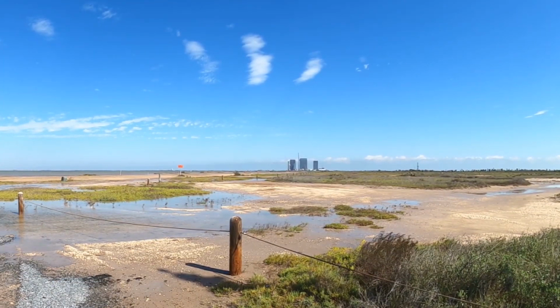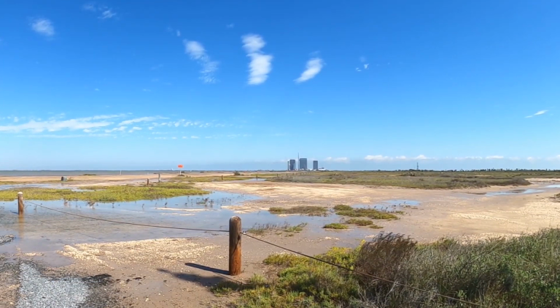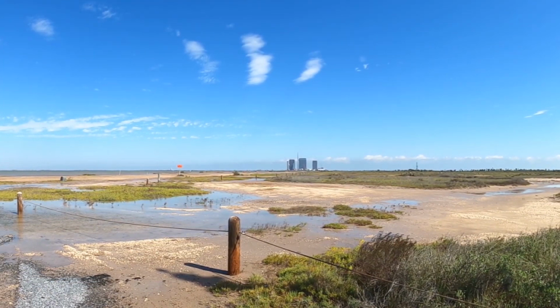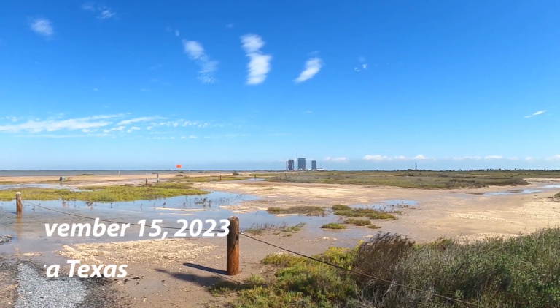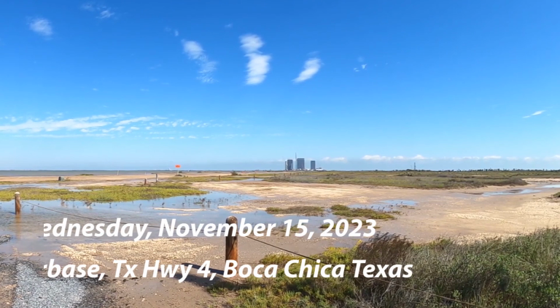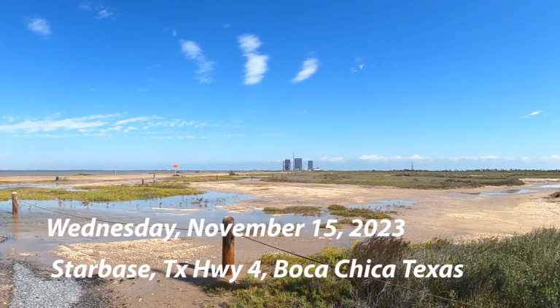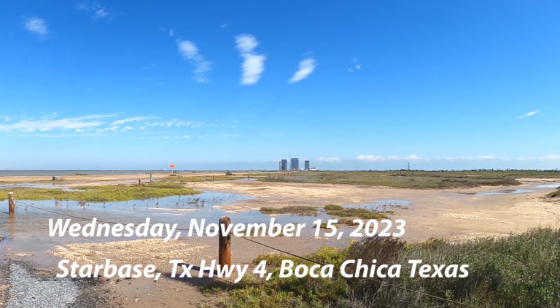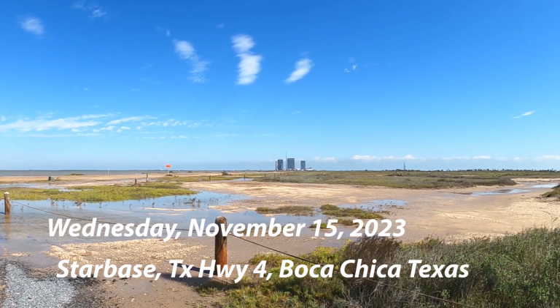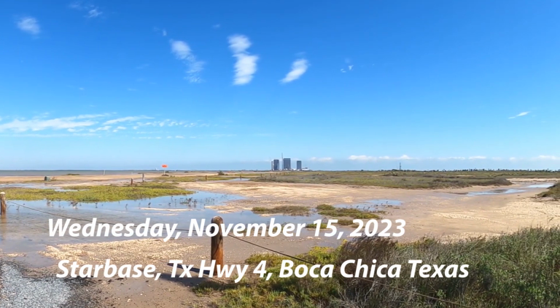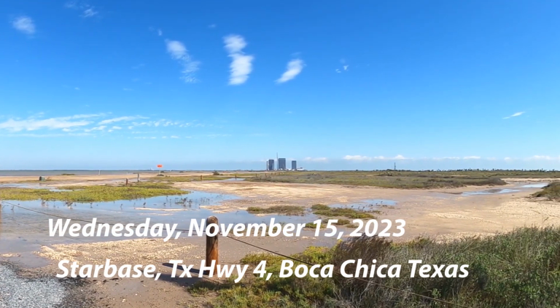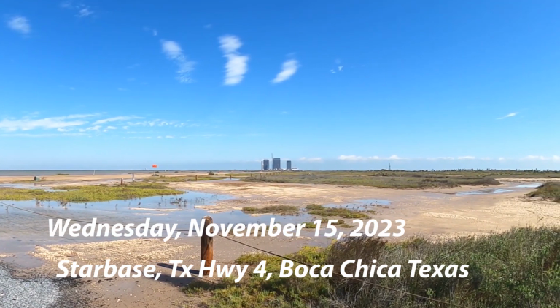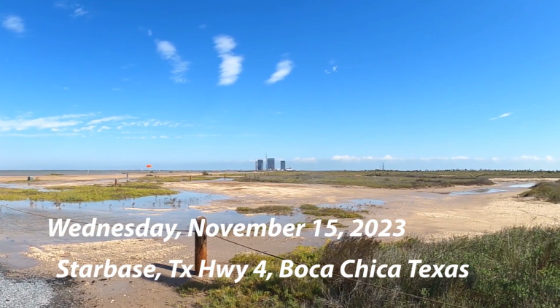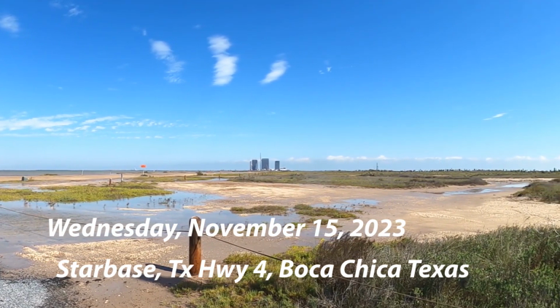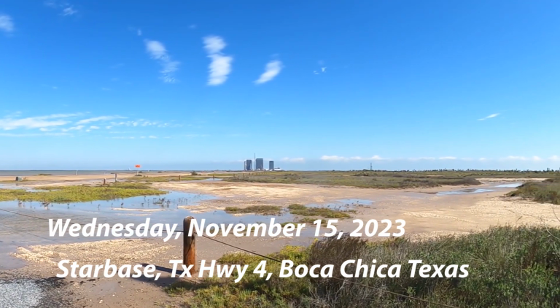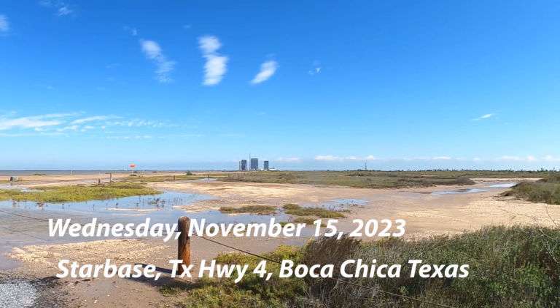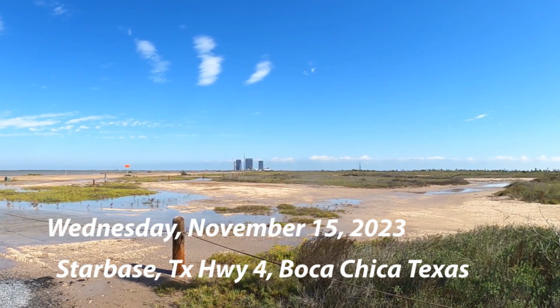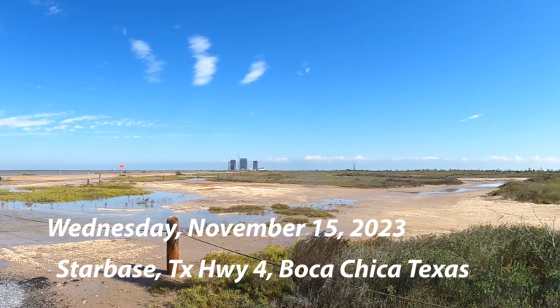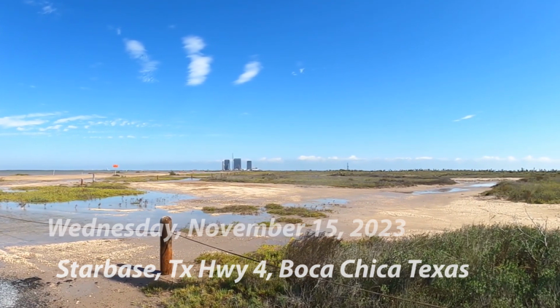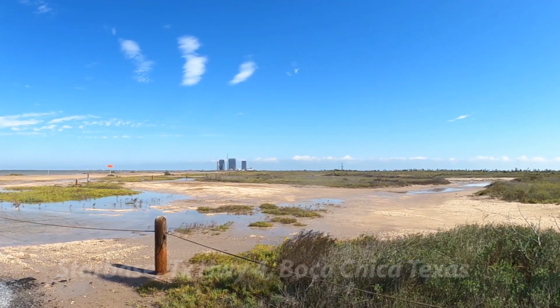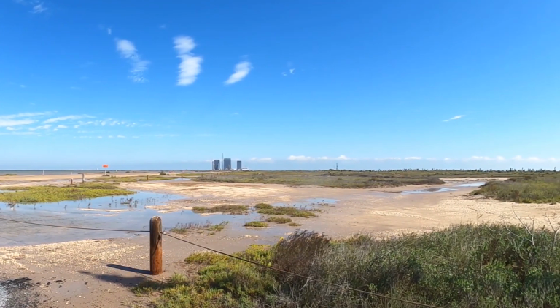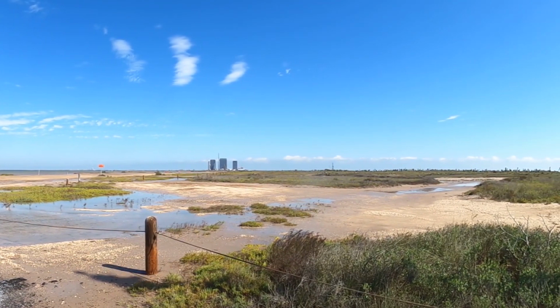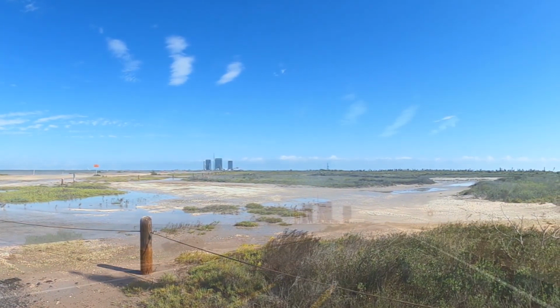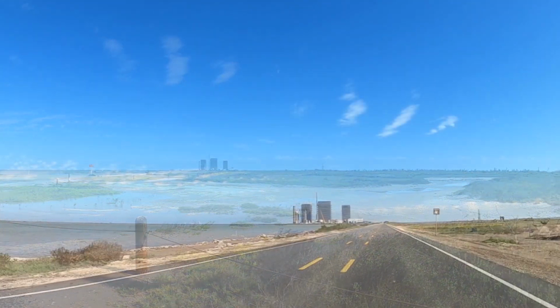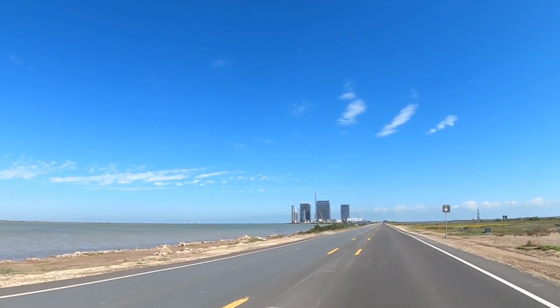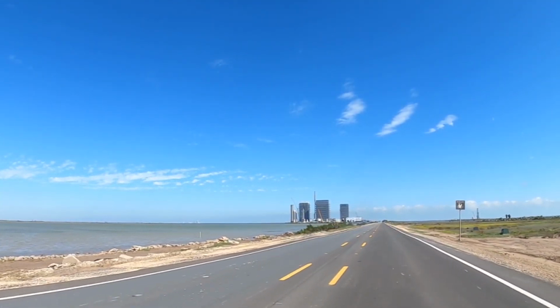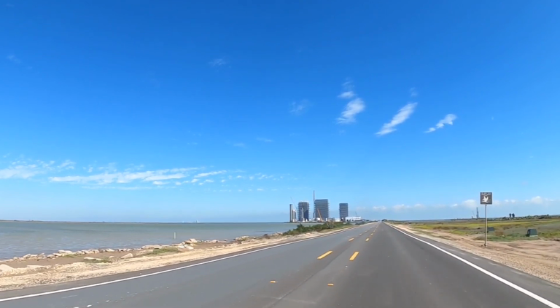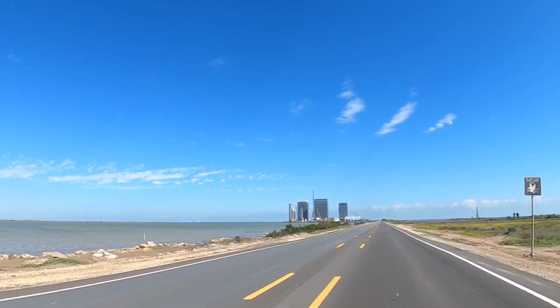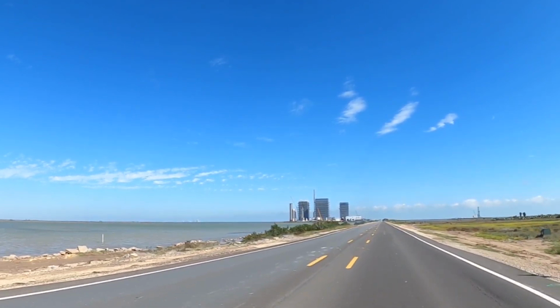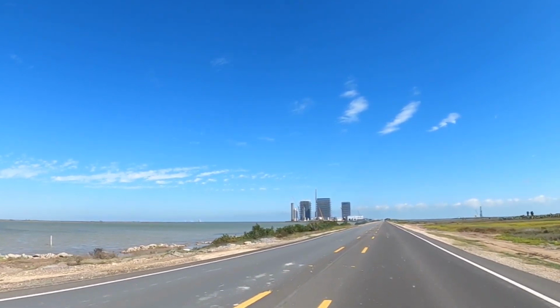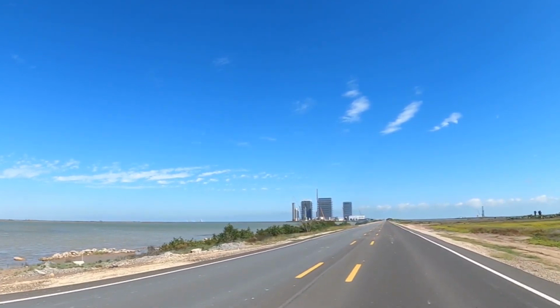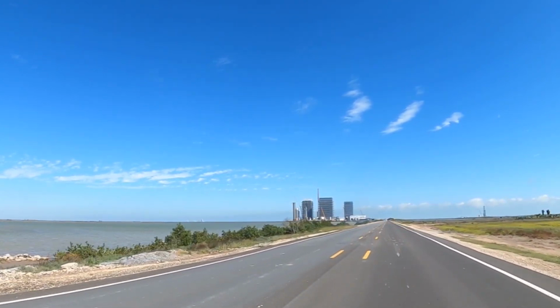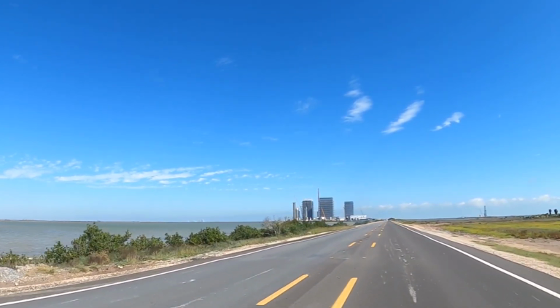As you're driving out towards Starbase, this is the first thing you see — large buildings on the horizon, and over to the right you can see one of the launch towers. There you can see it just a little bit better on the right-hand side of the road.